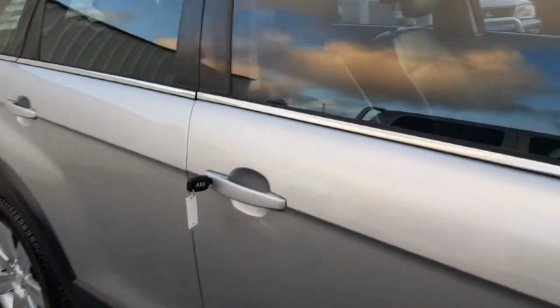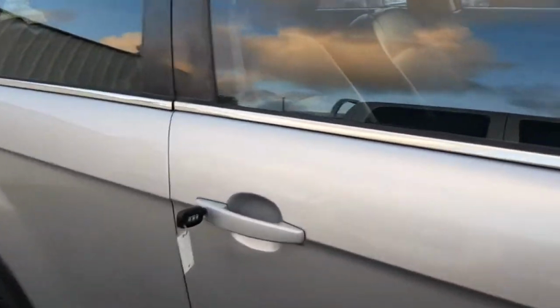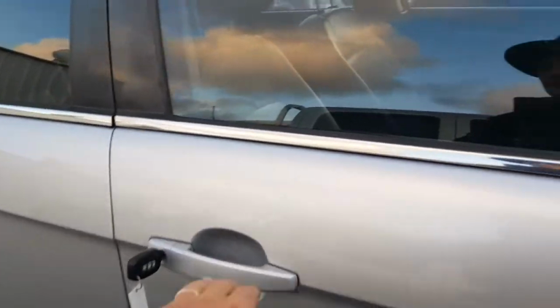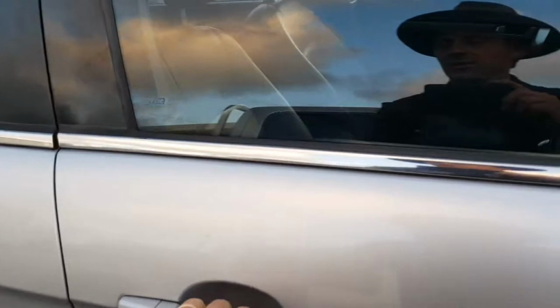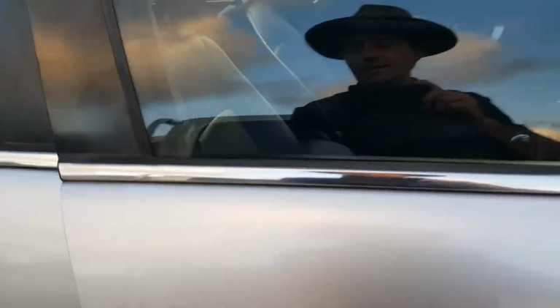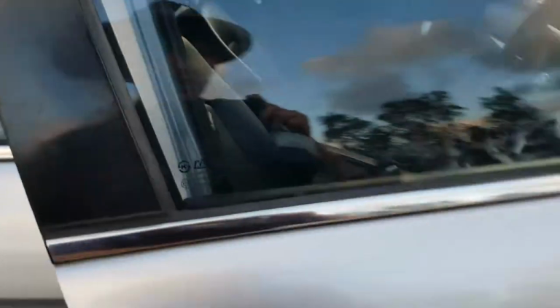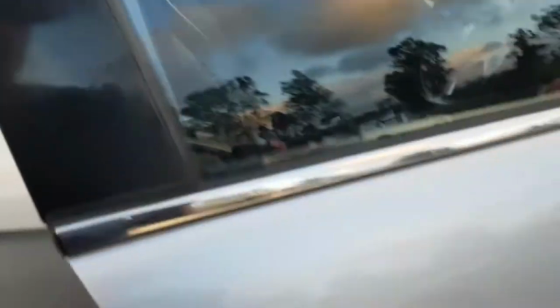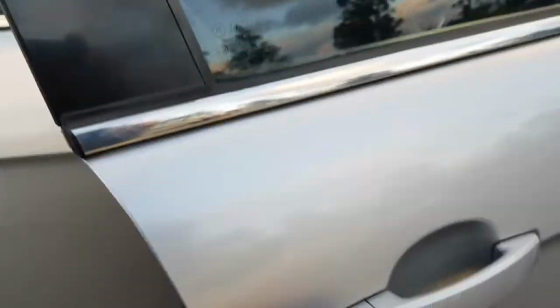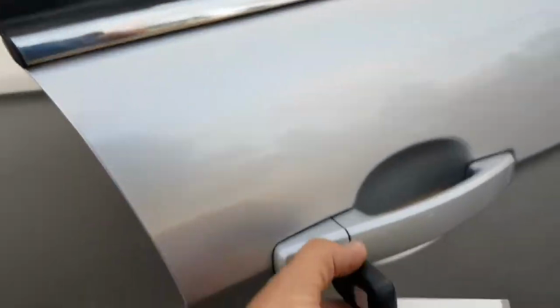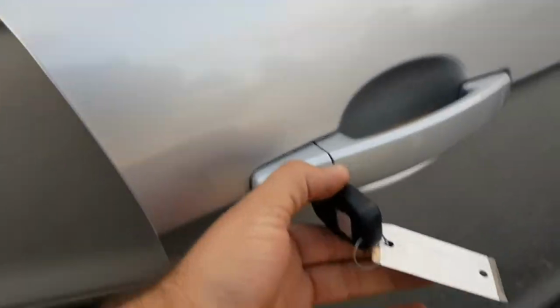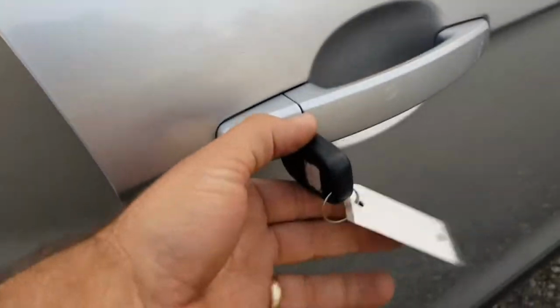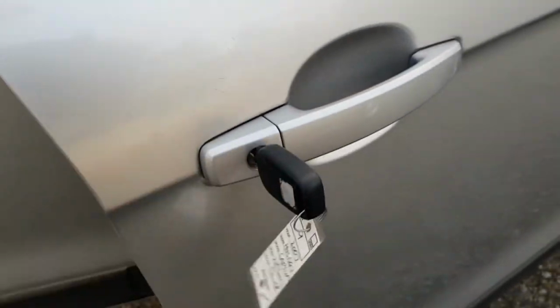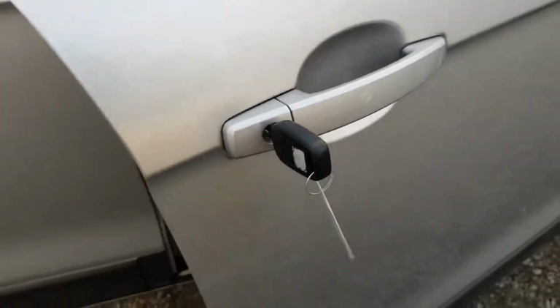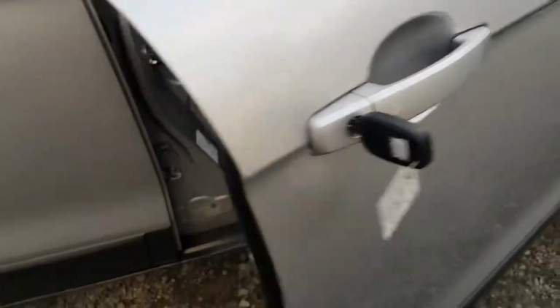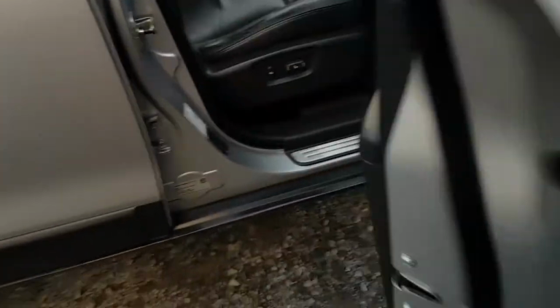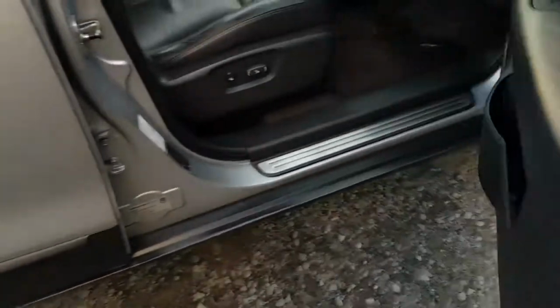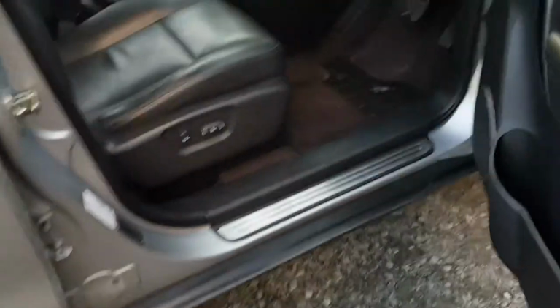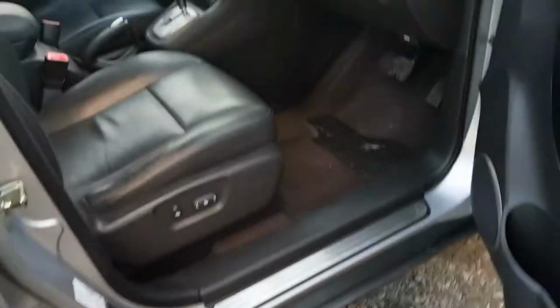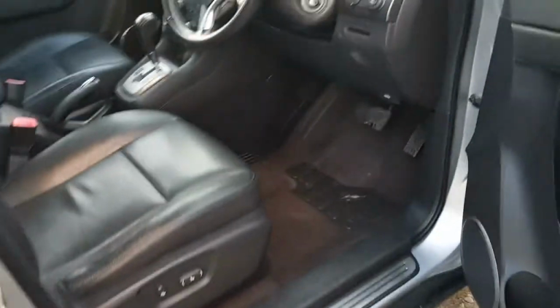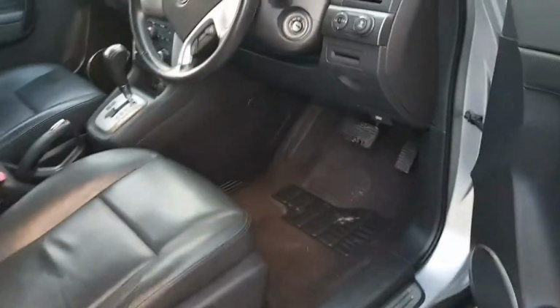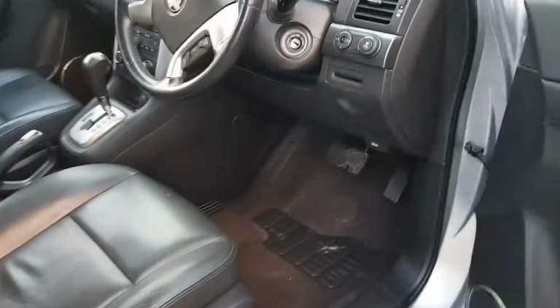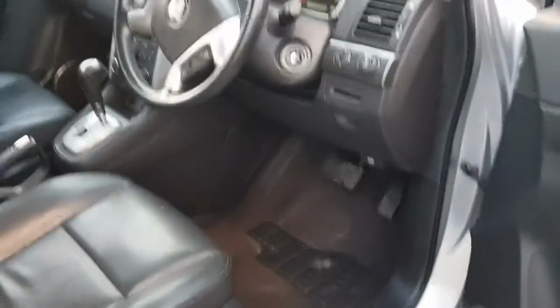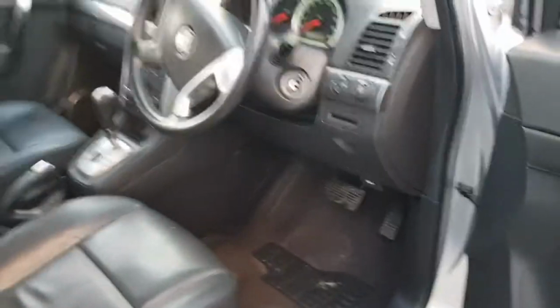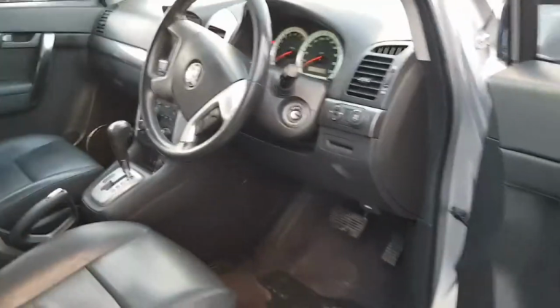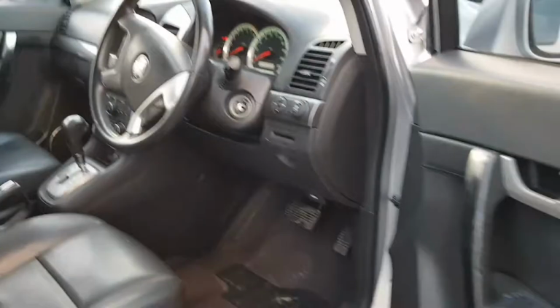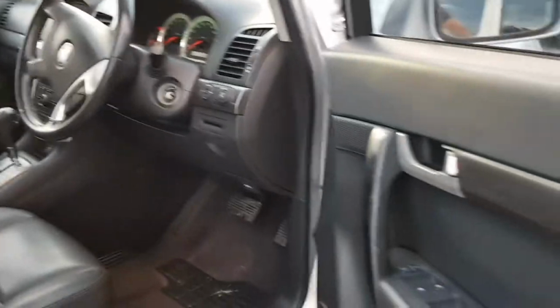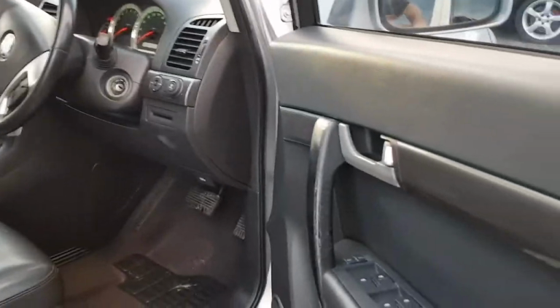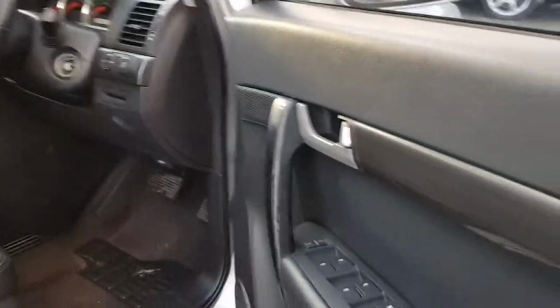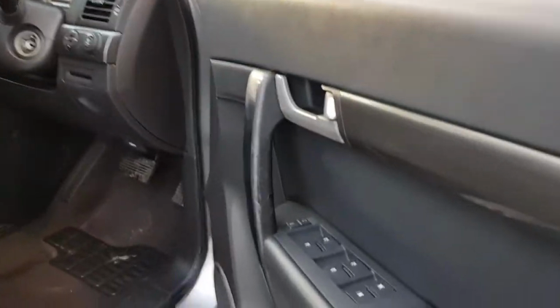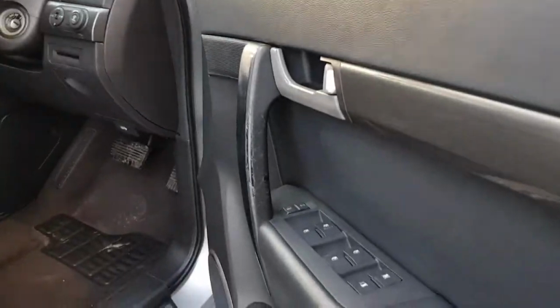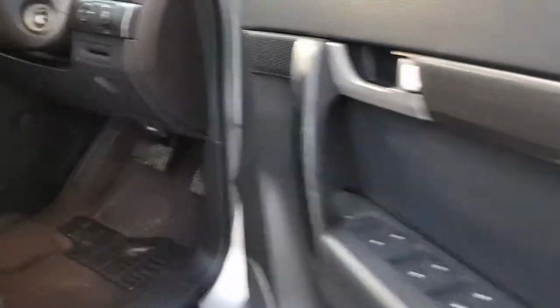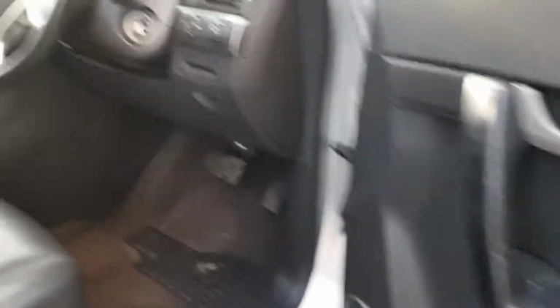You'll see it's got the leather seats, the automatic everything, the central locking — Holden Captiva with the automatic window.